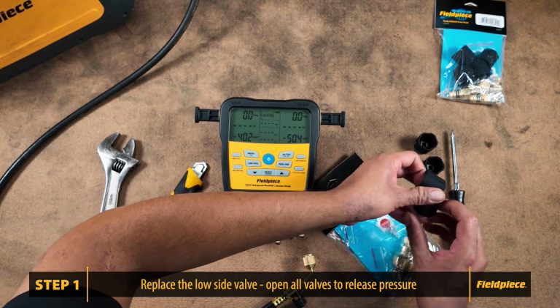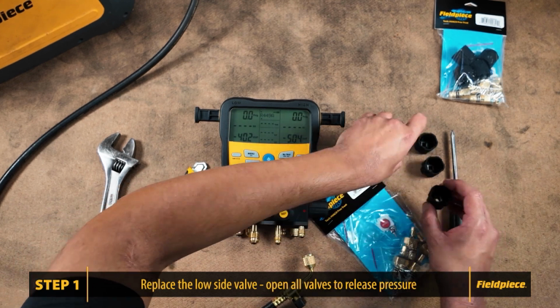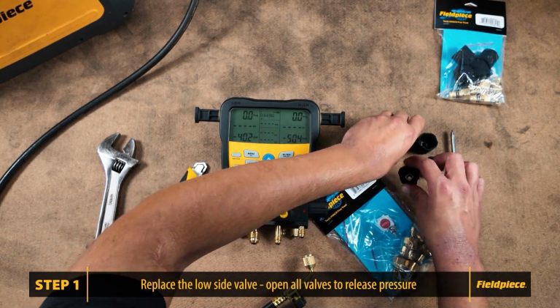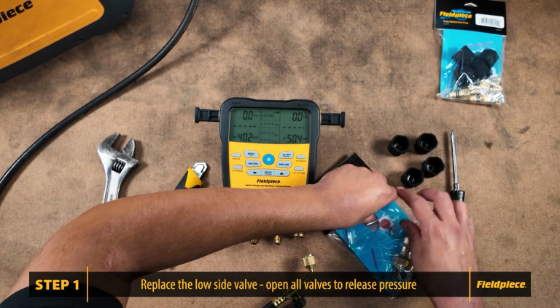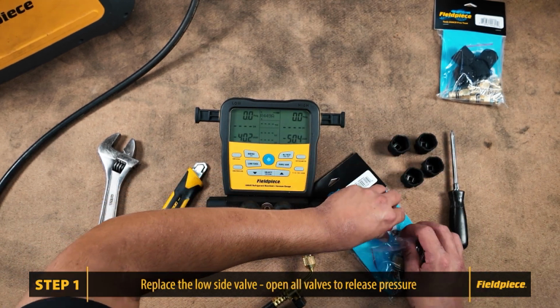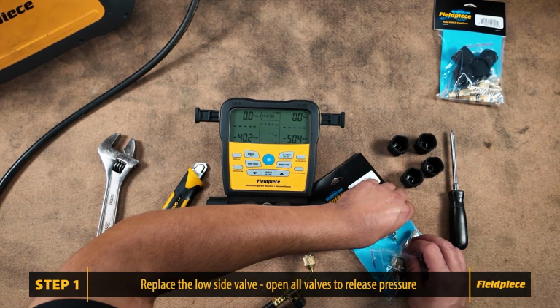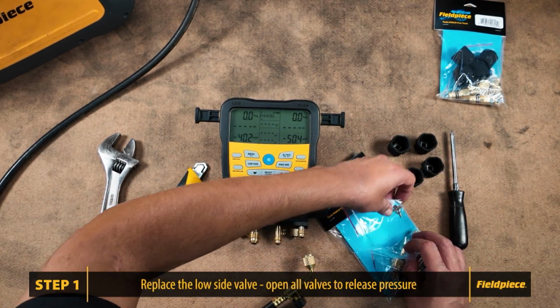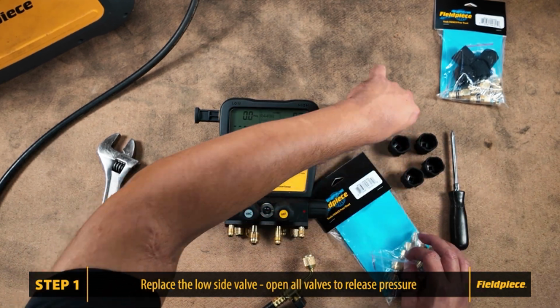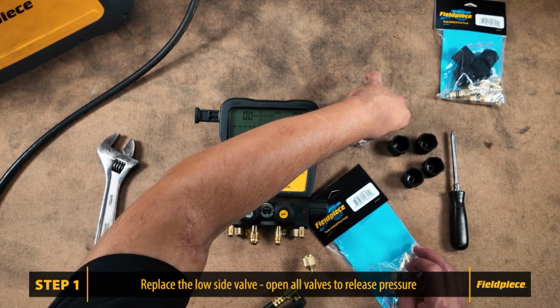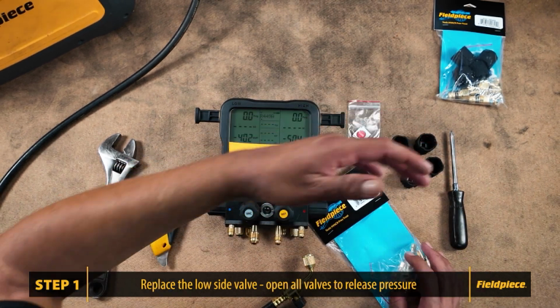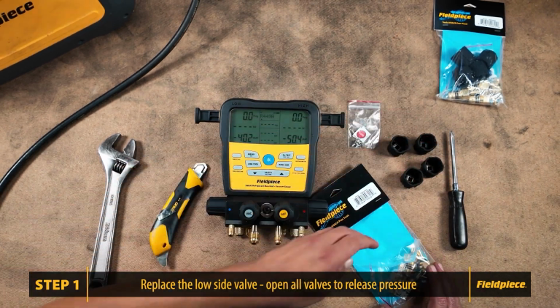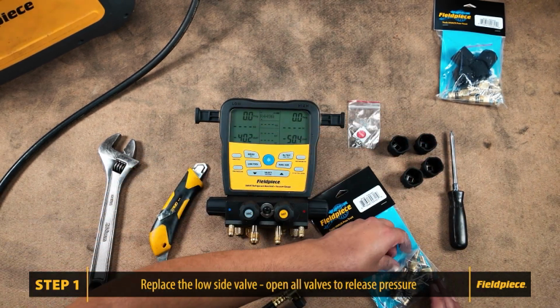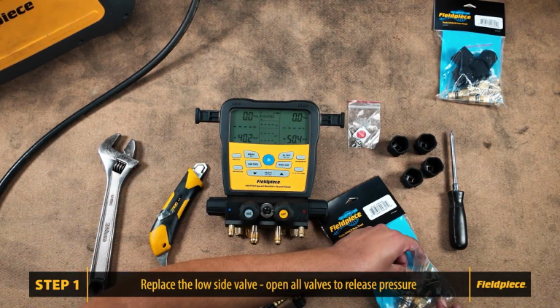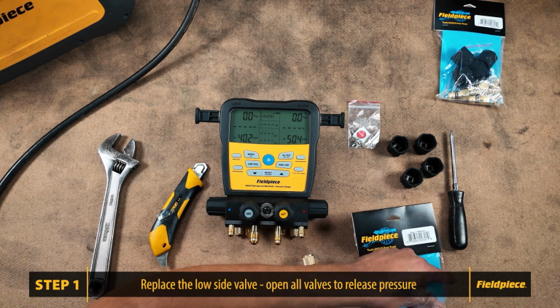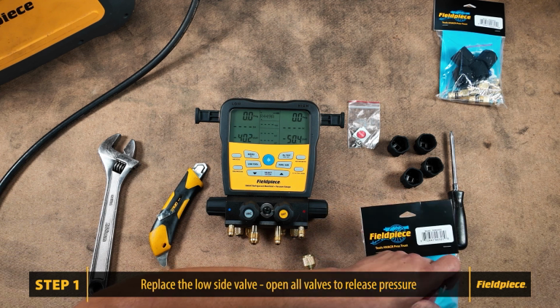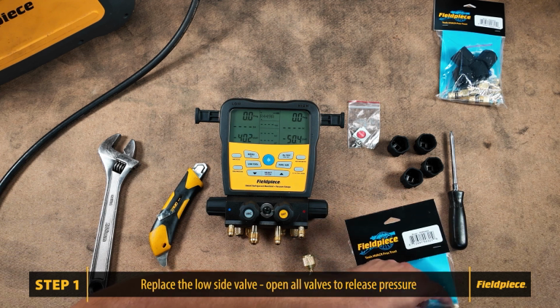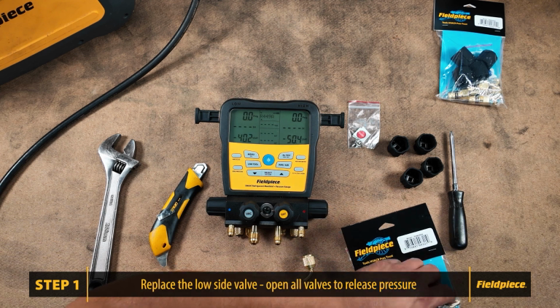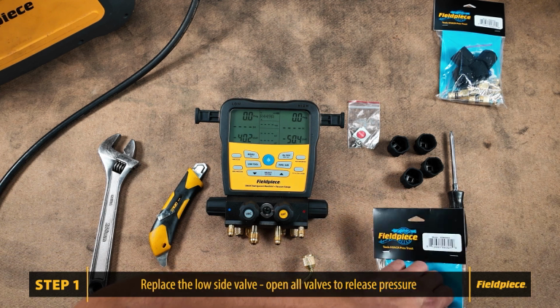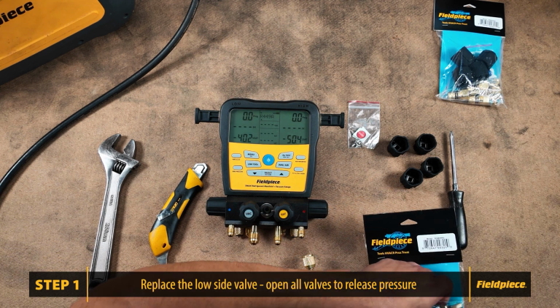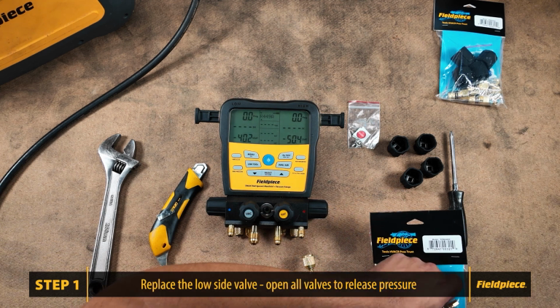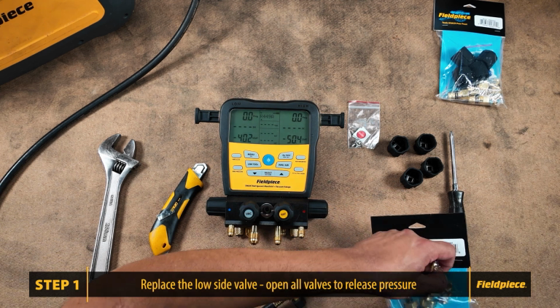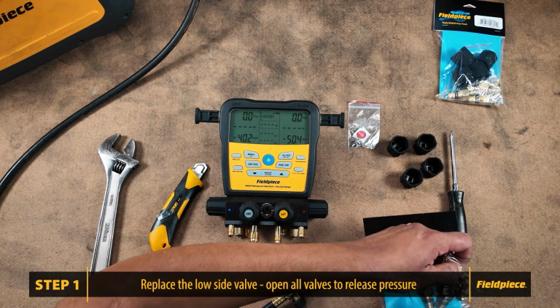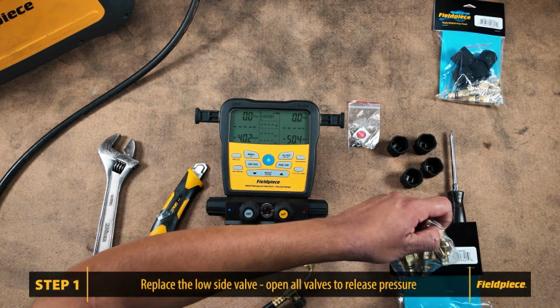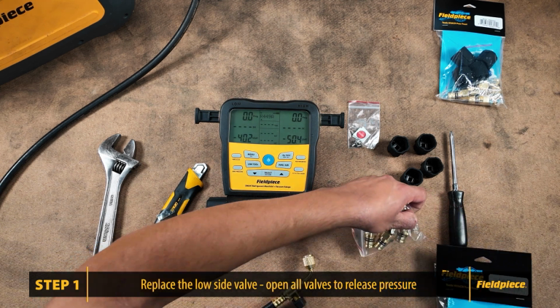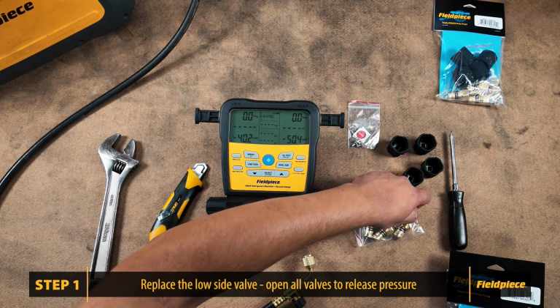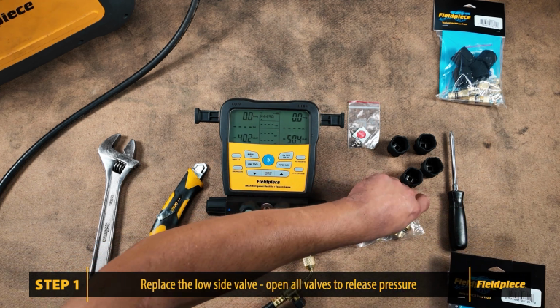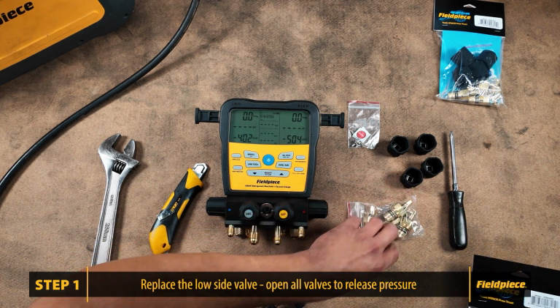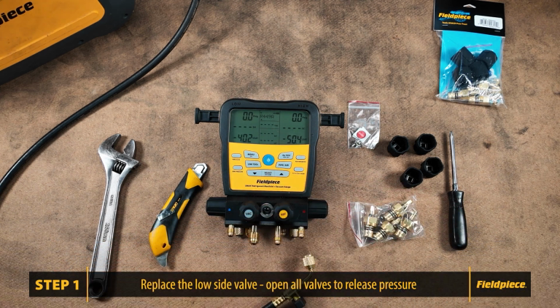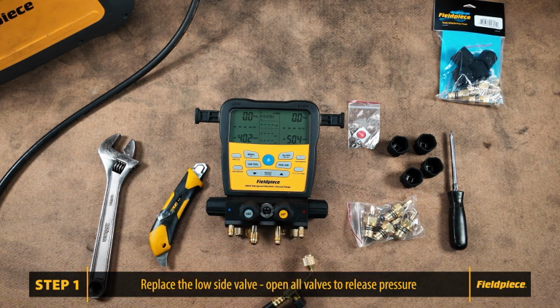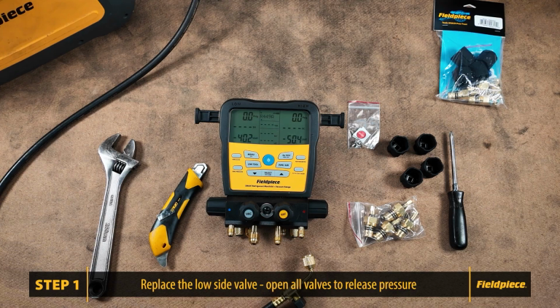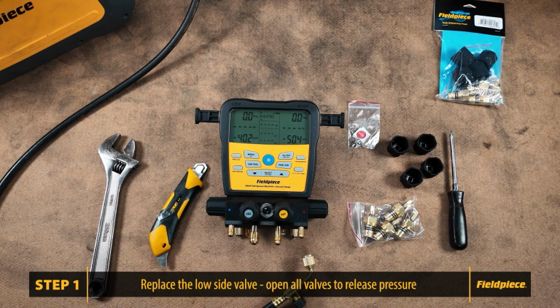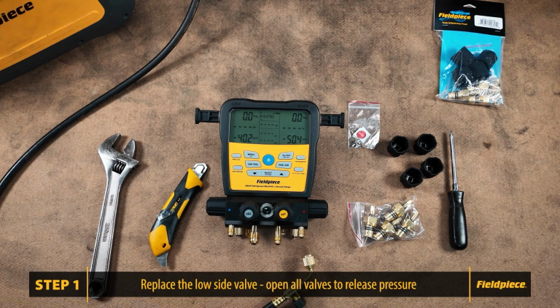The valve kit includes four knobs and stickers to identify the high side, low side, vacuum, and refrigerant valves. The kit will include the proper number of valves based on your S-MAN model number.